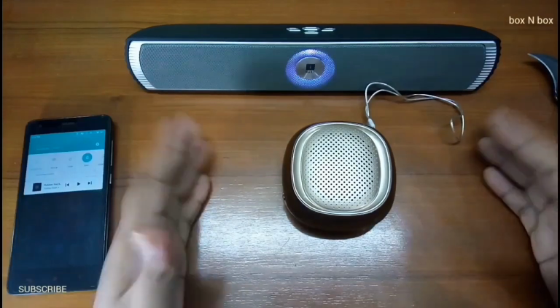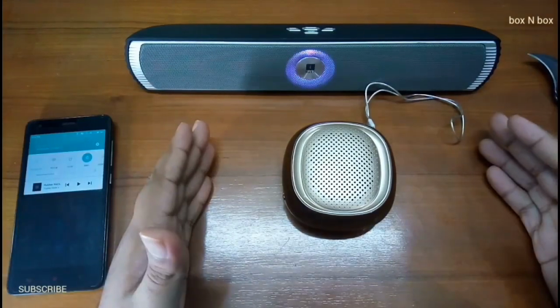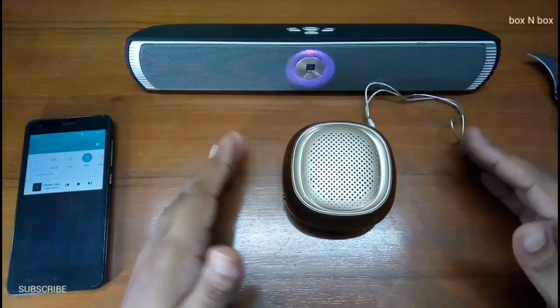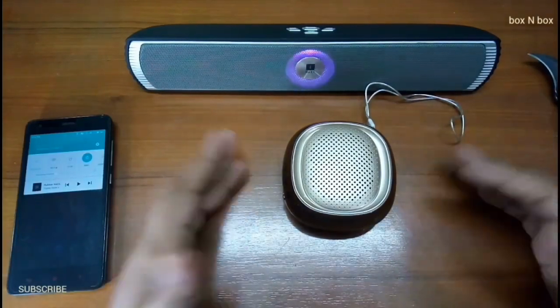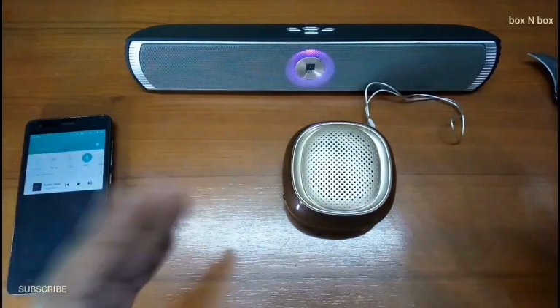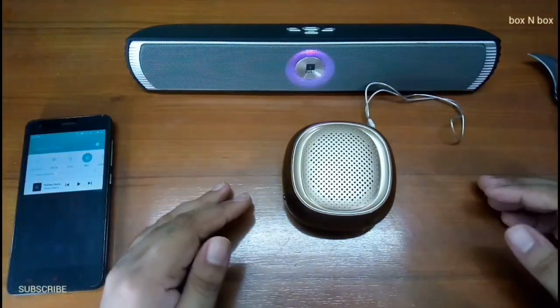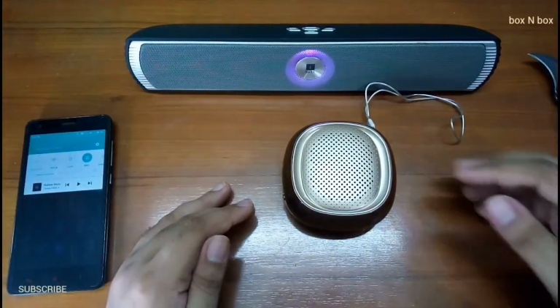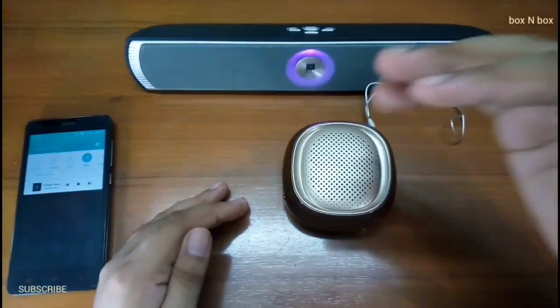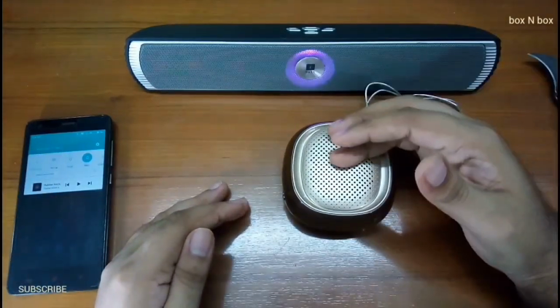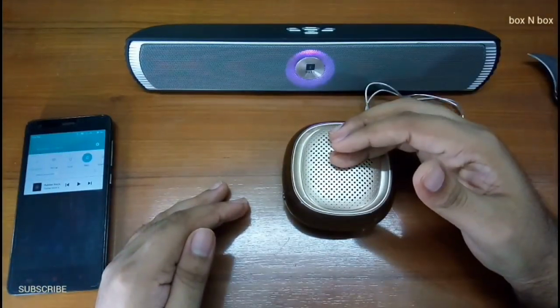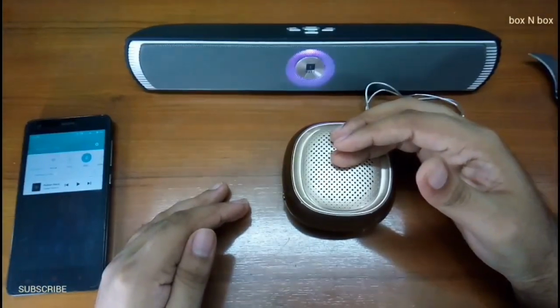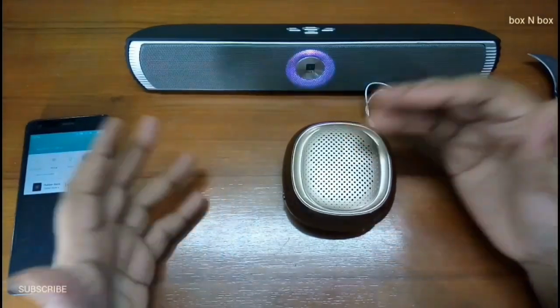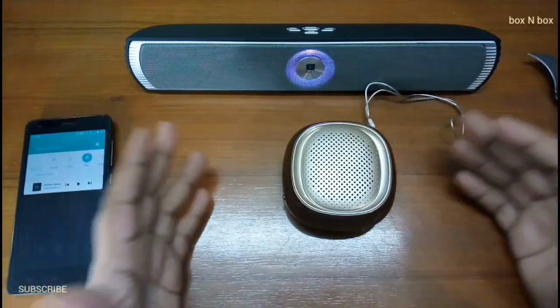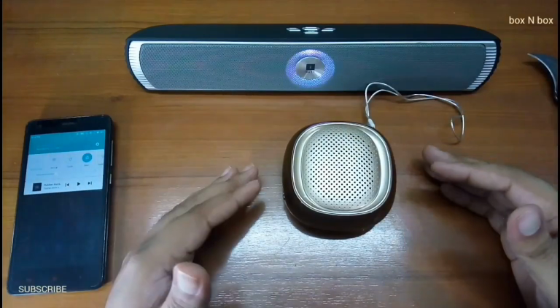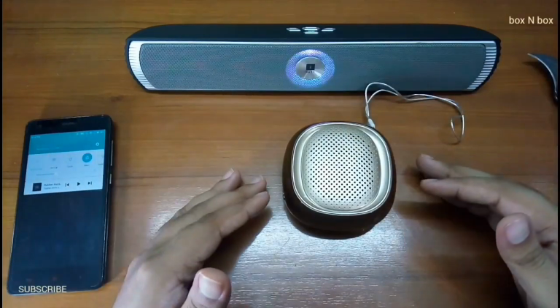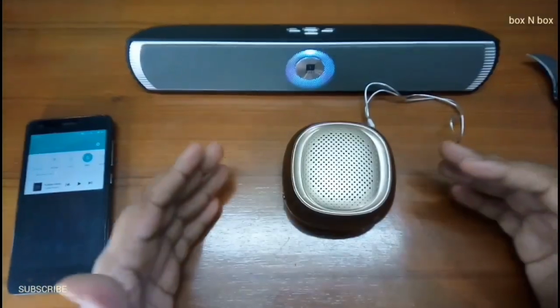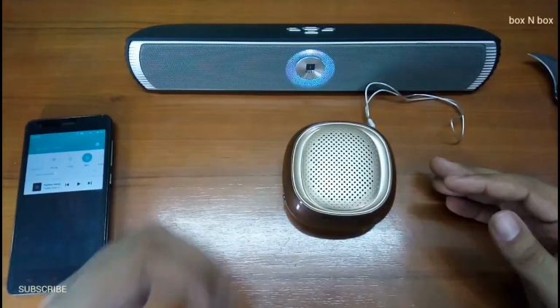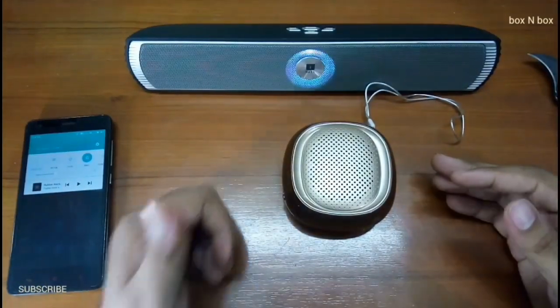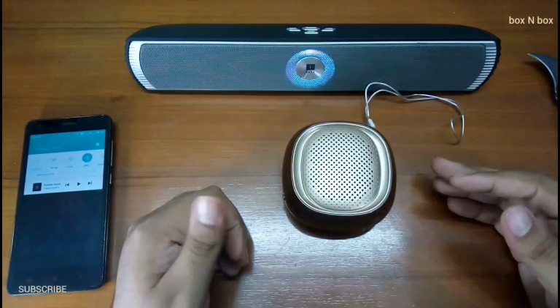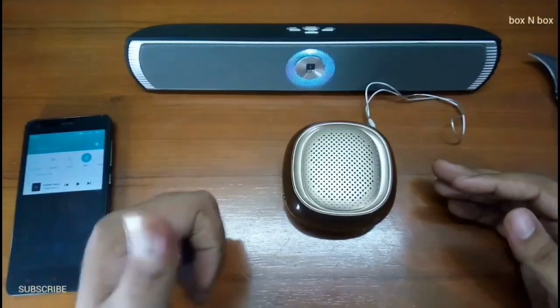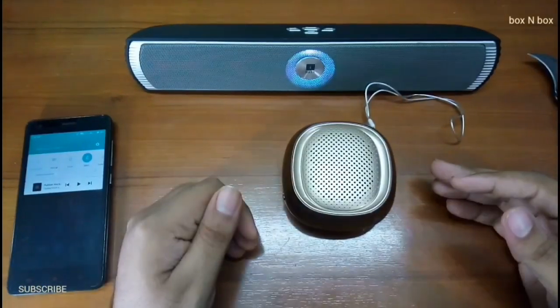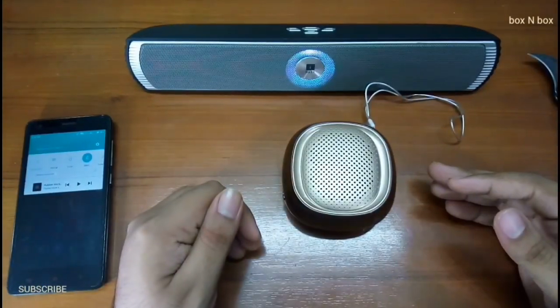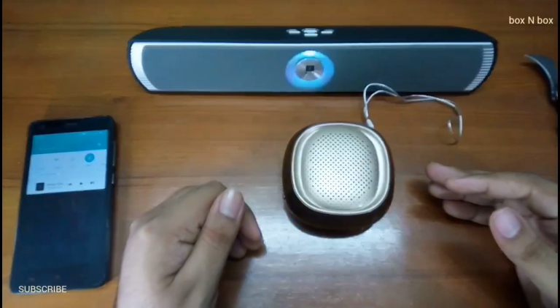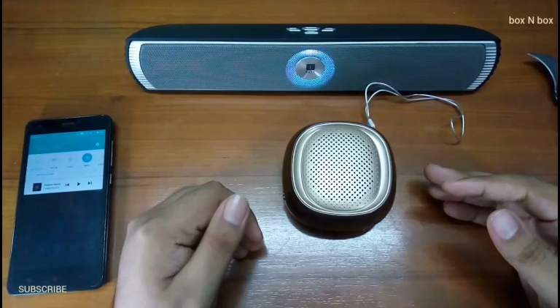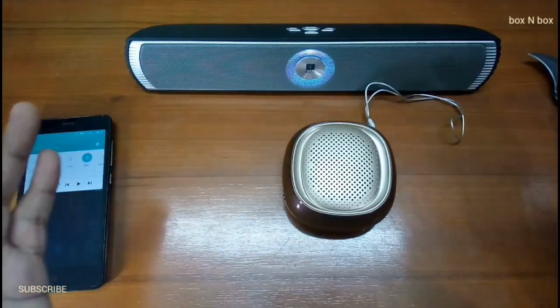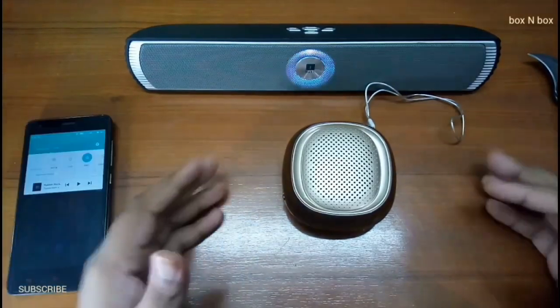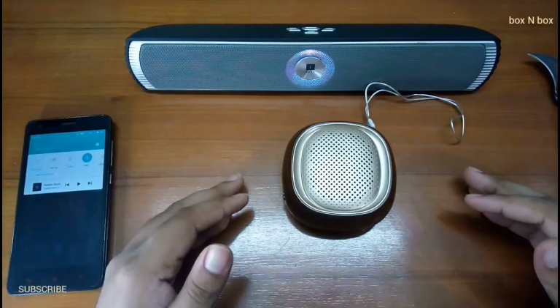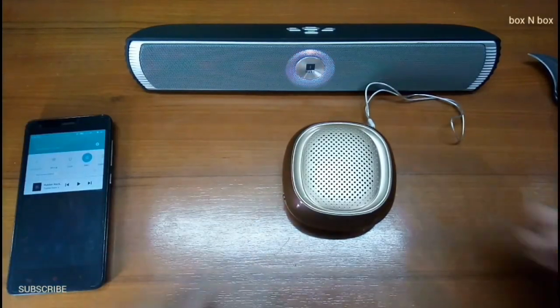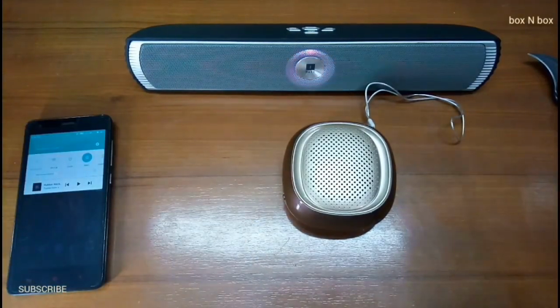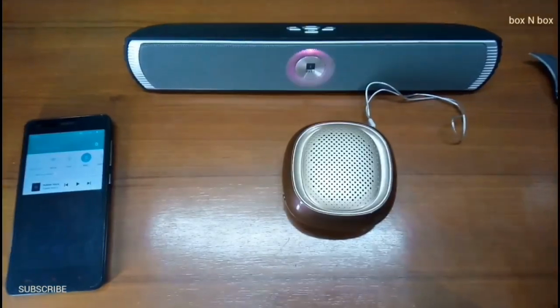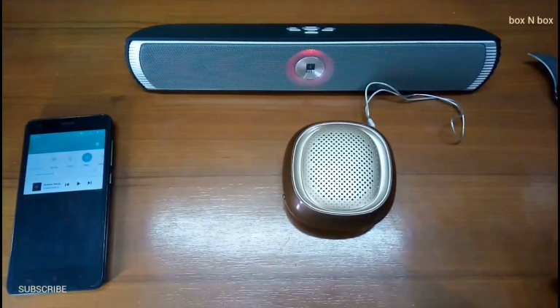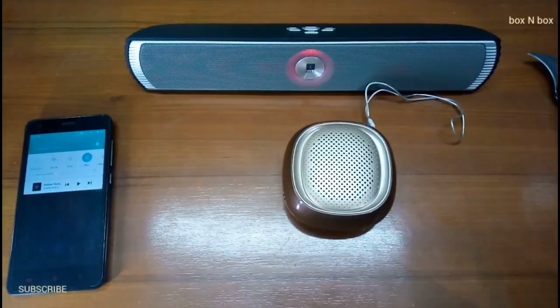That was the quick unboxing and review of this speaker. I hope you liked this video, and if you did, do subscribe and leave a thumbs up. And as always, thanks for watching — until next time, take care.